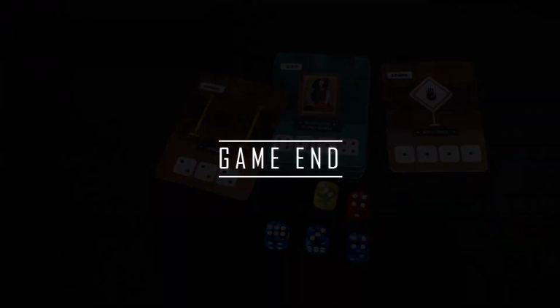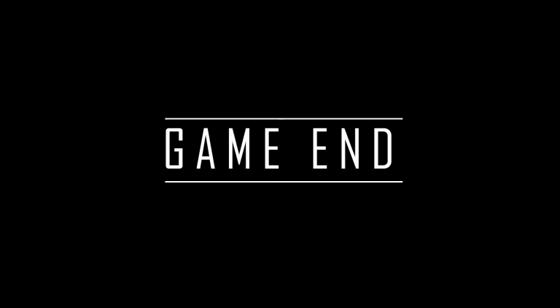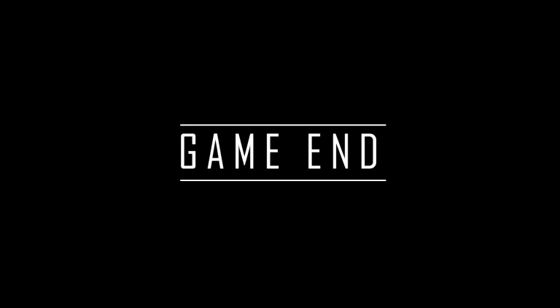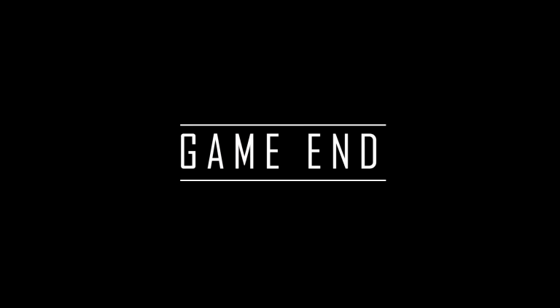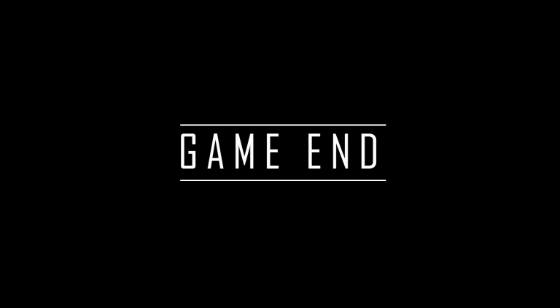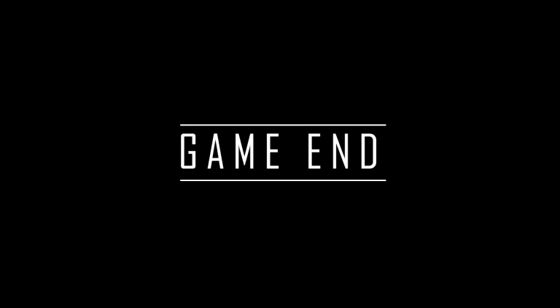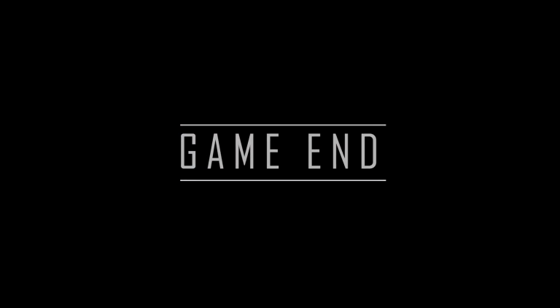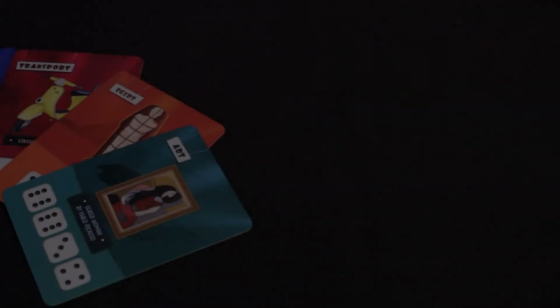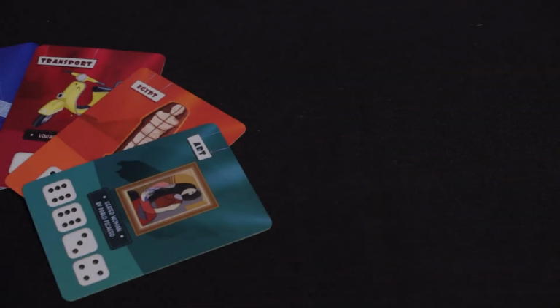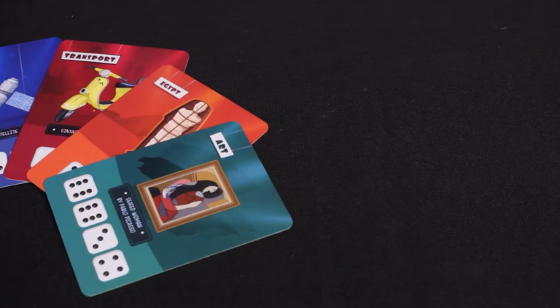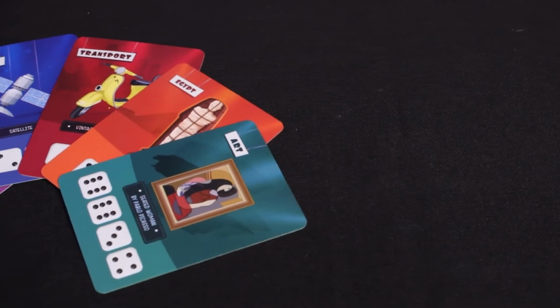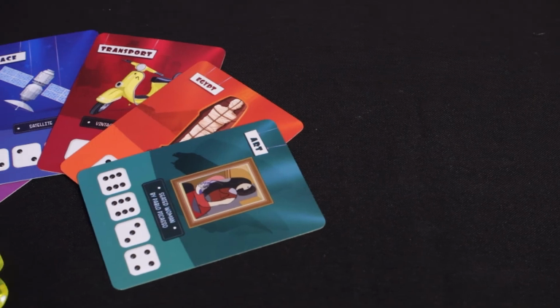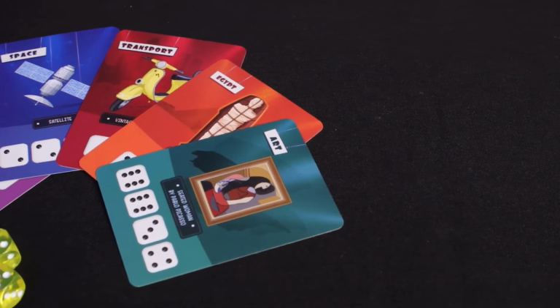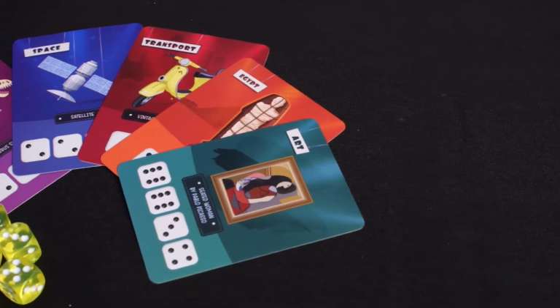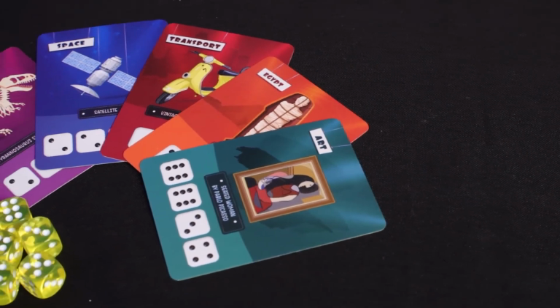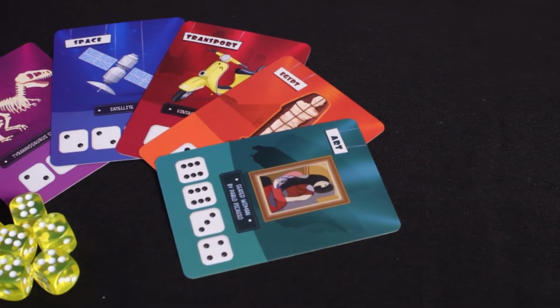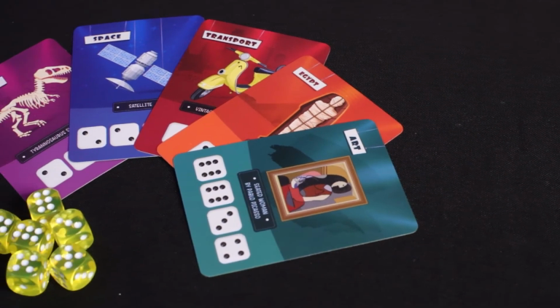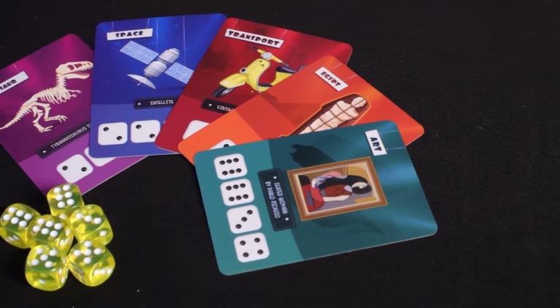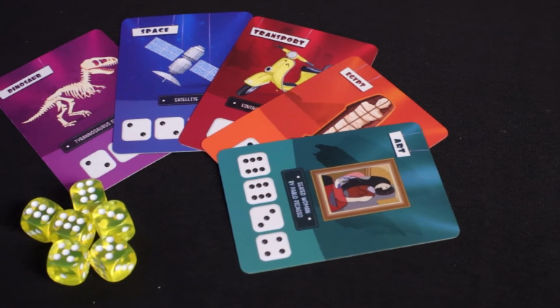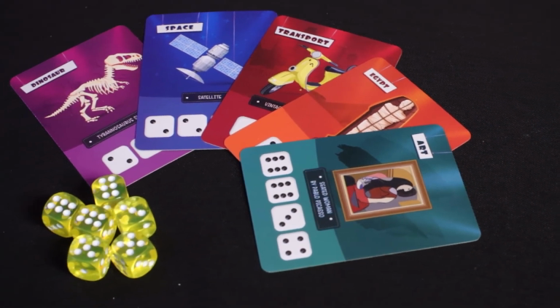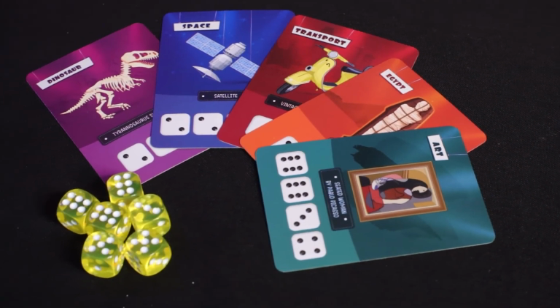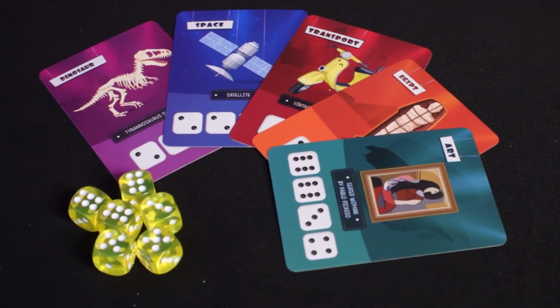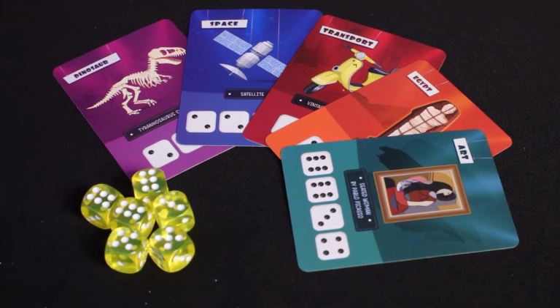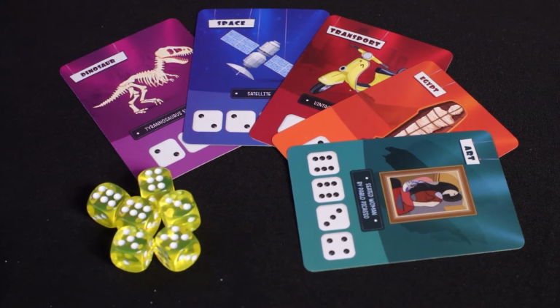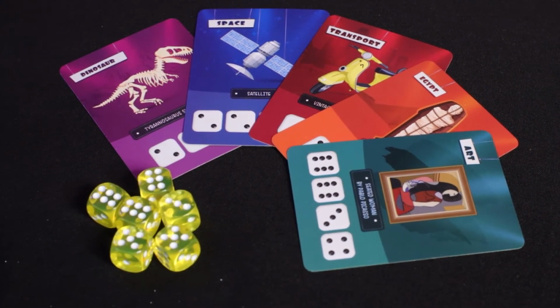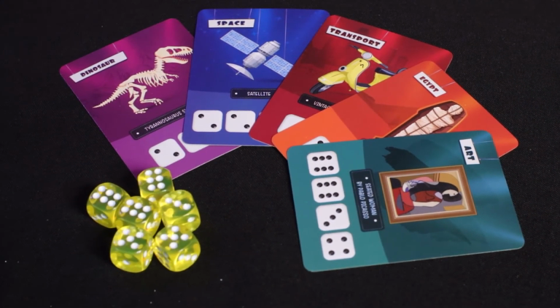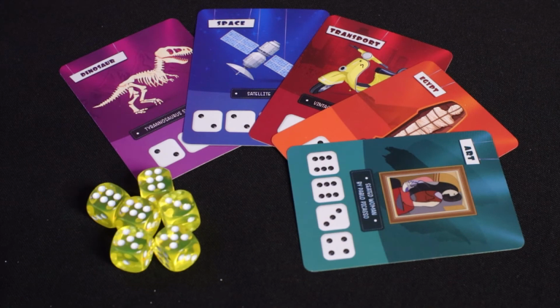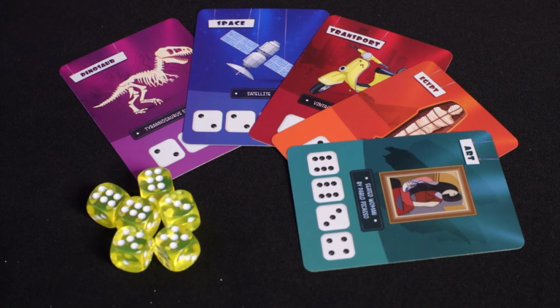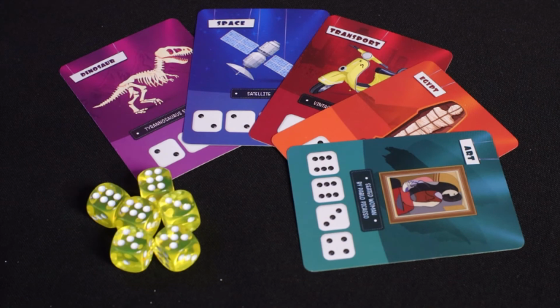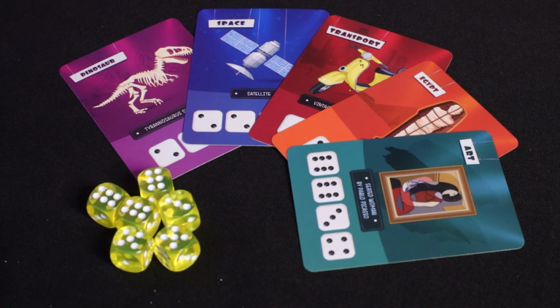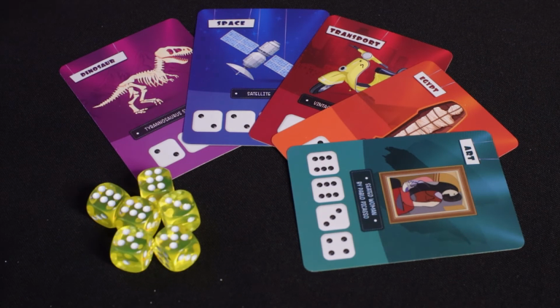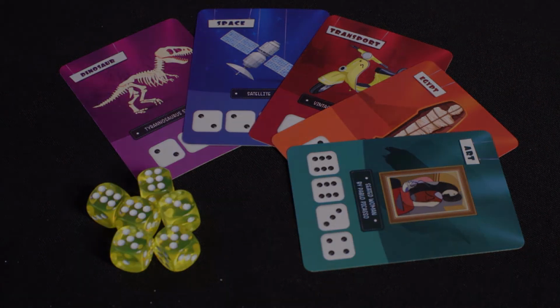End game and scoring. Play continues until any one player or team sets up all five exhibits with at least one artifact each — and they are the winners.